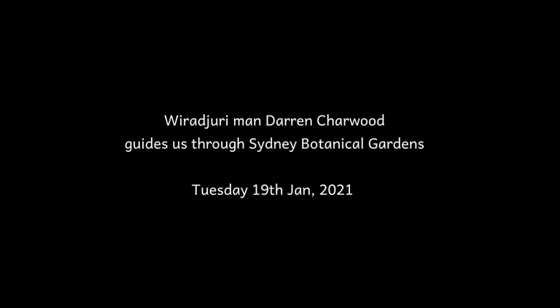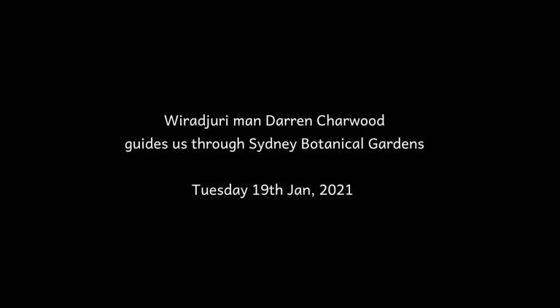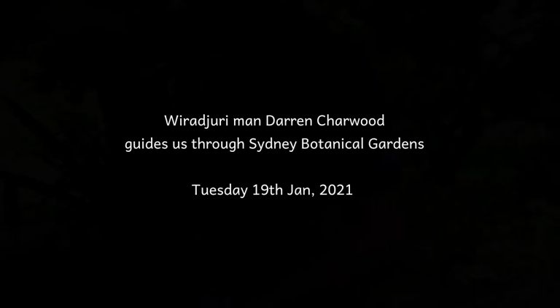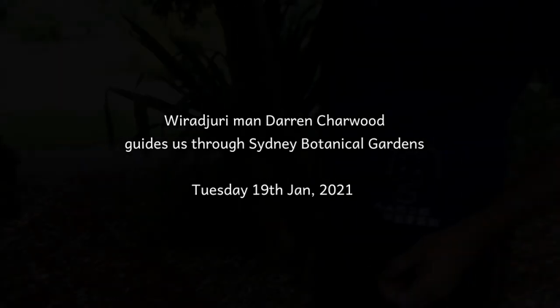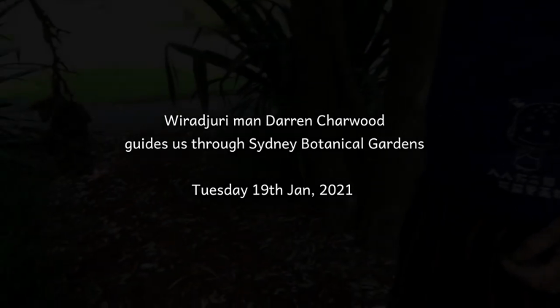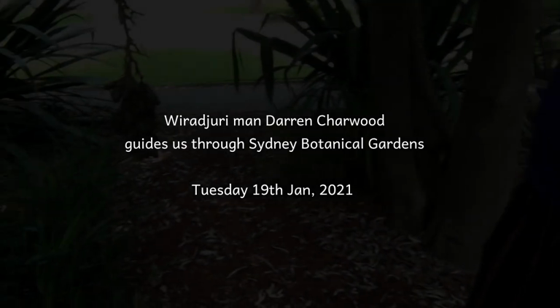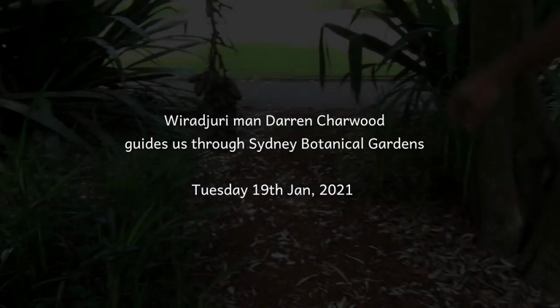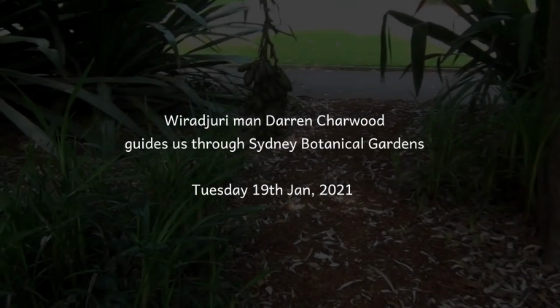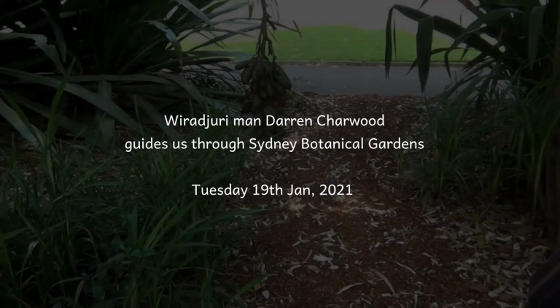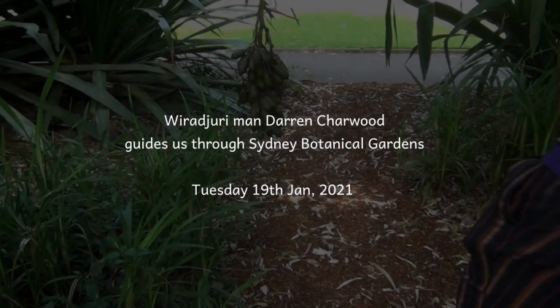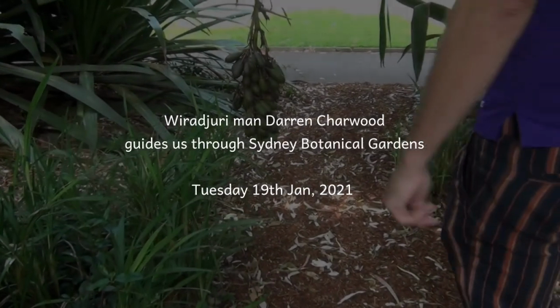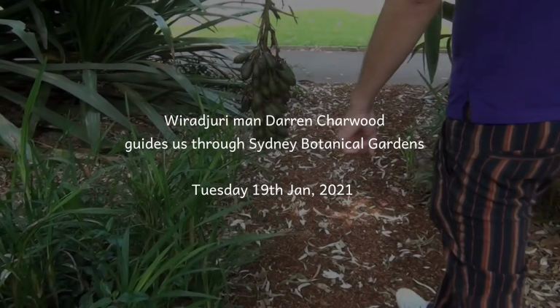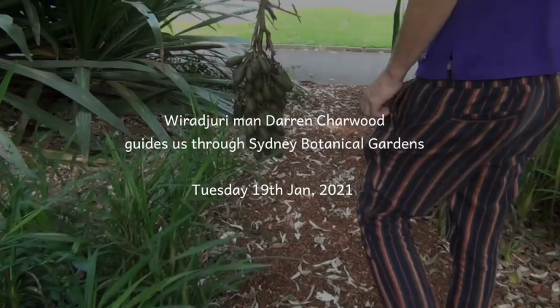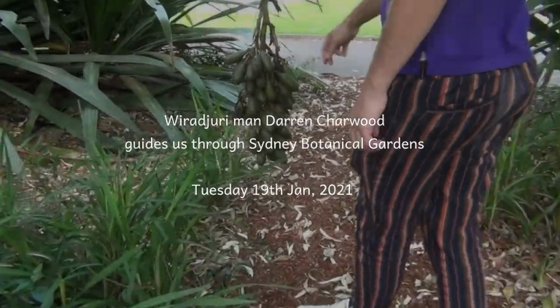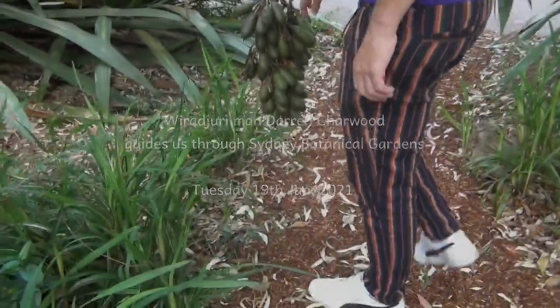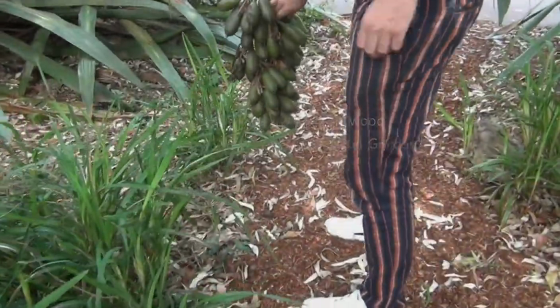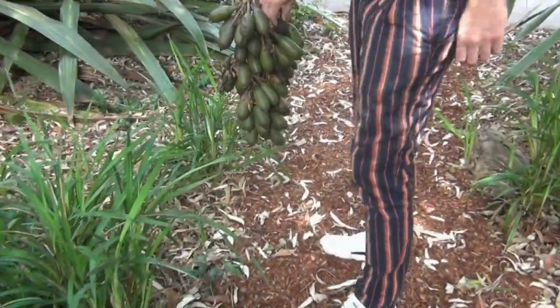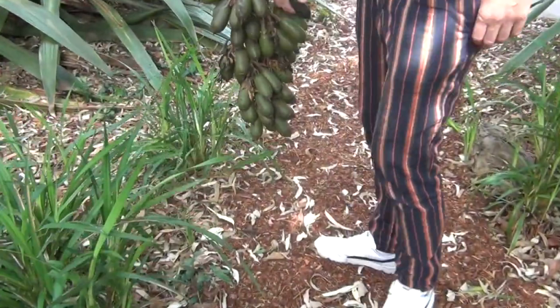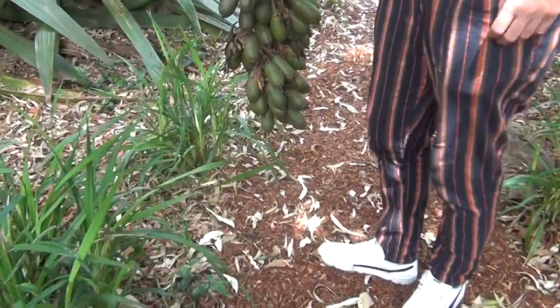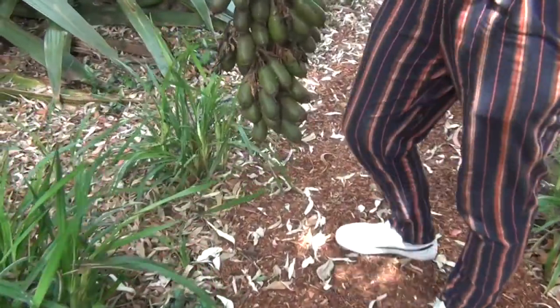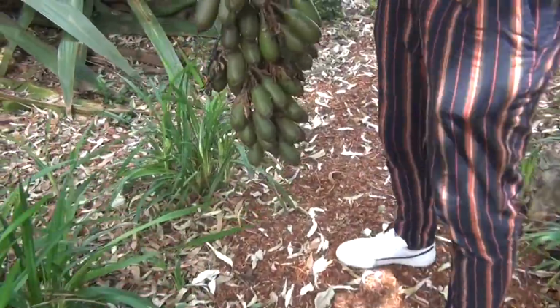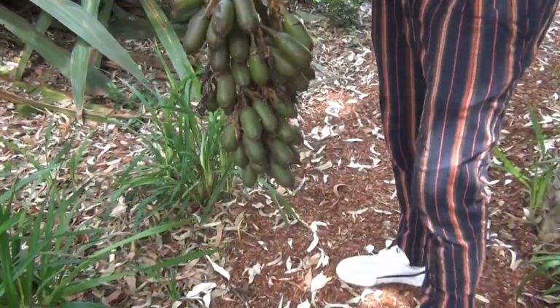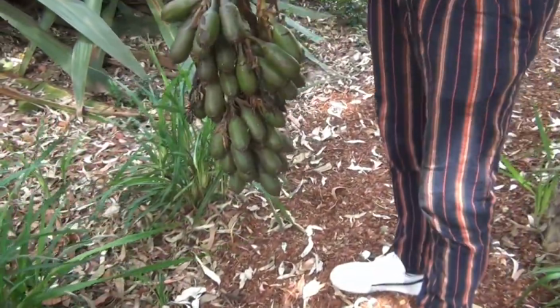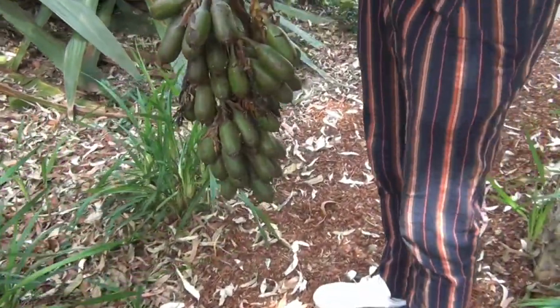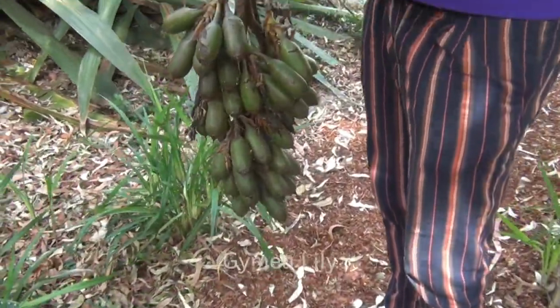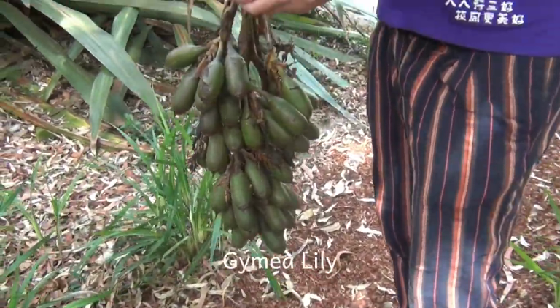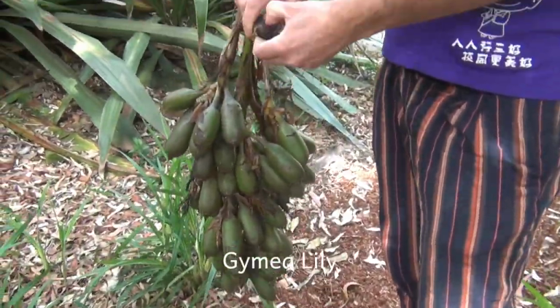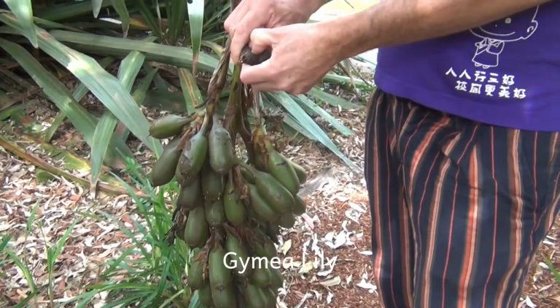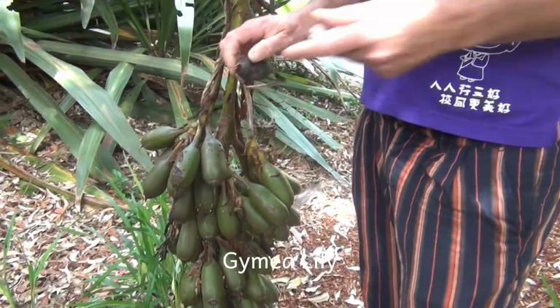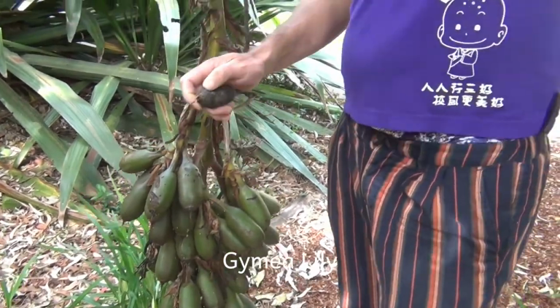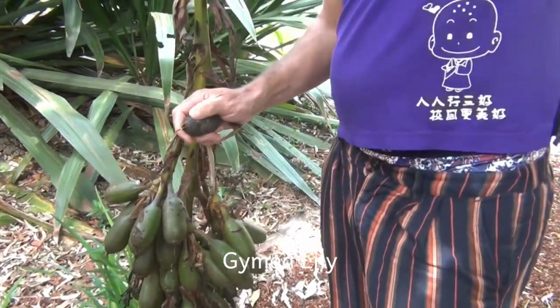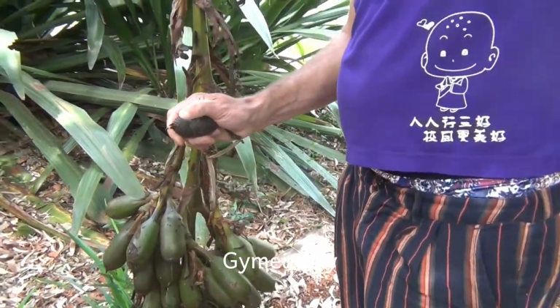I love these plants here too. These are Gaimia lilies. I've never seen them fruit like that. When you see a Gaimia lily fruit, it means that the whales are coming back down the coast.